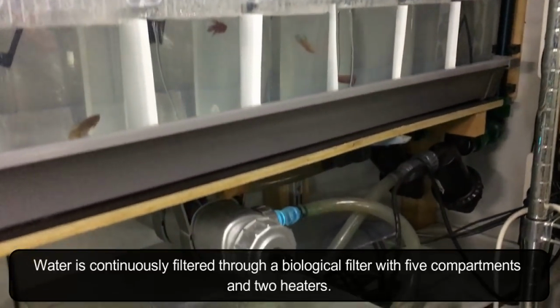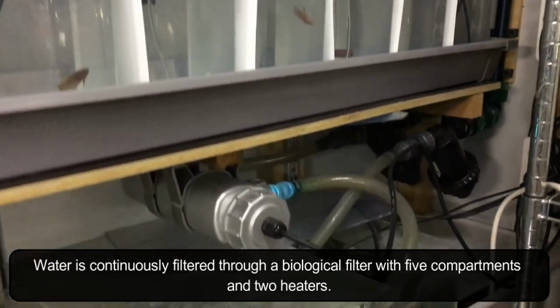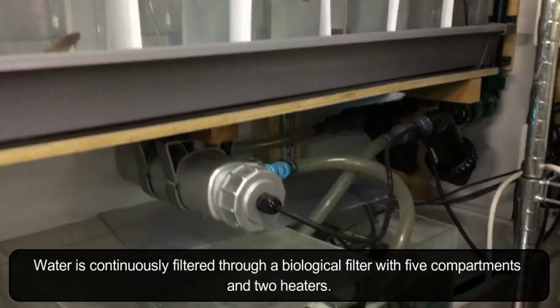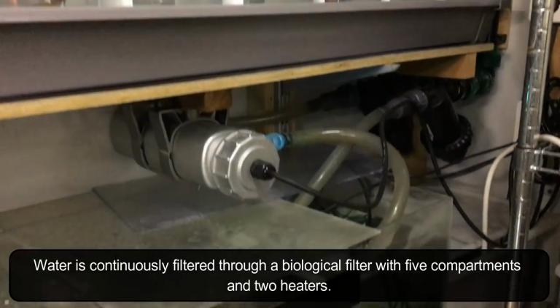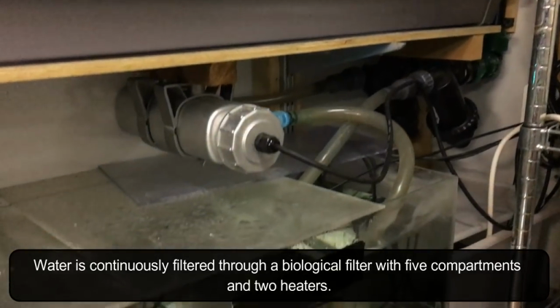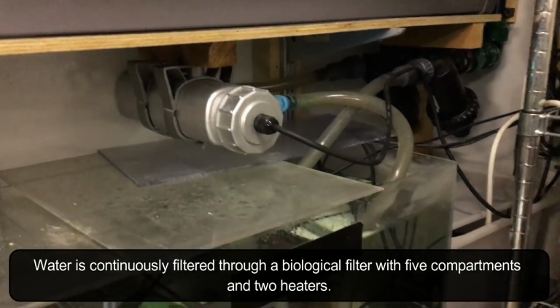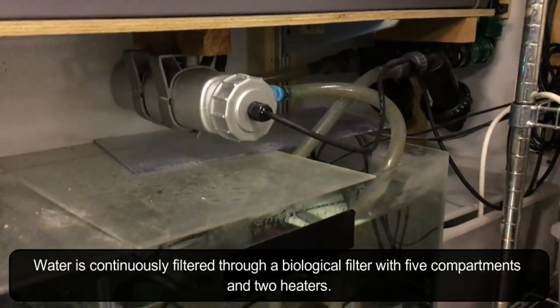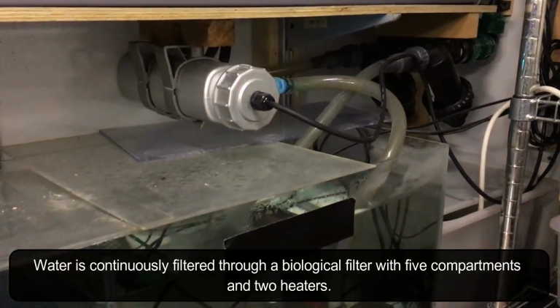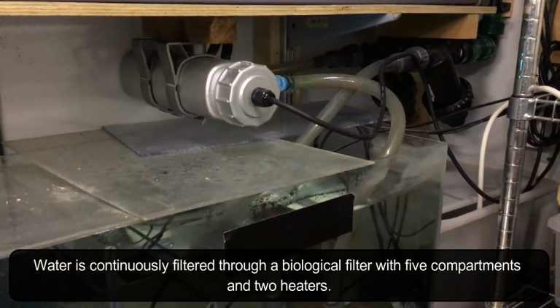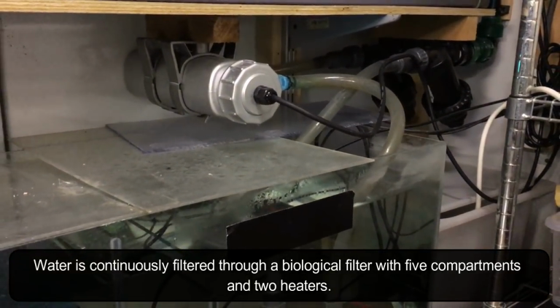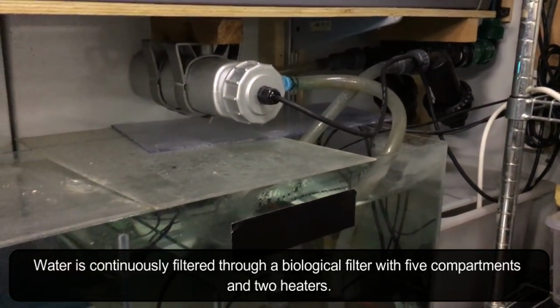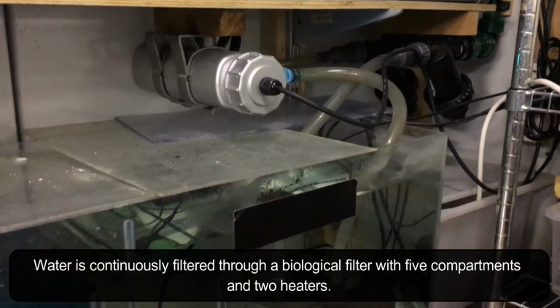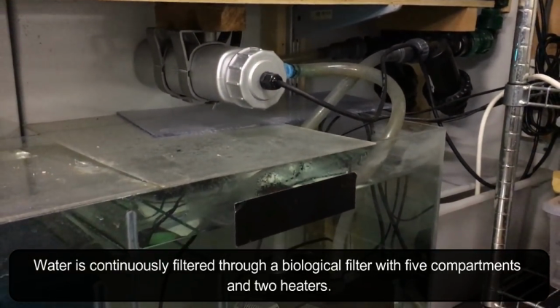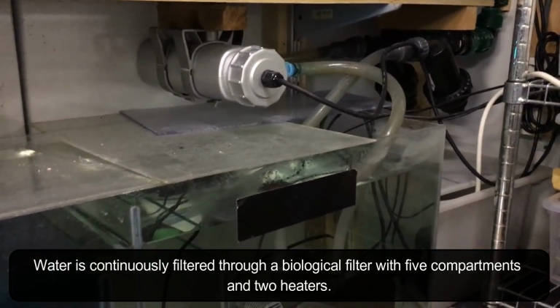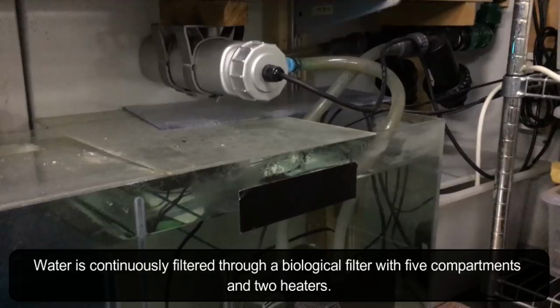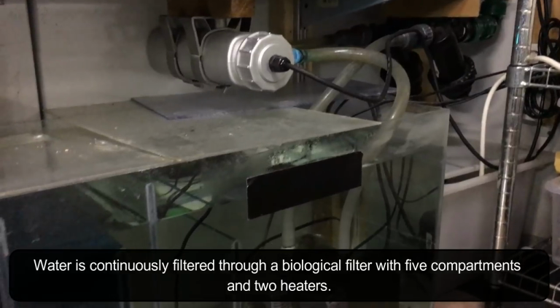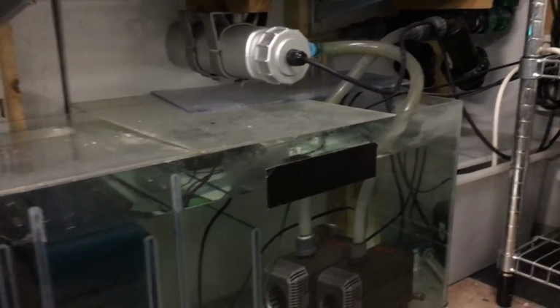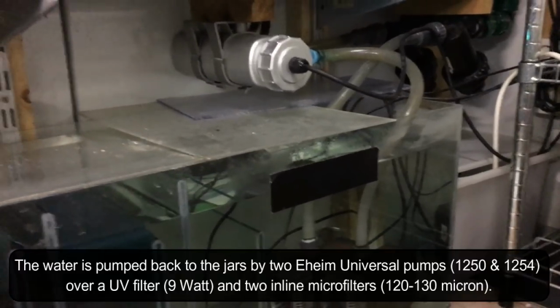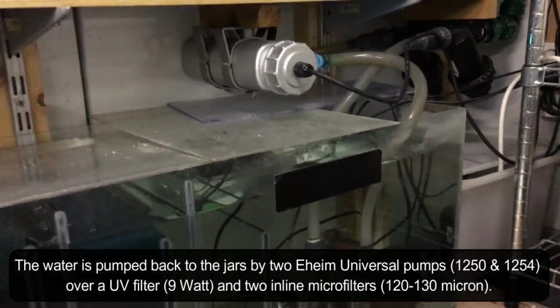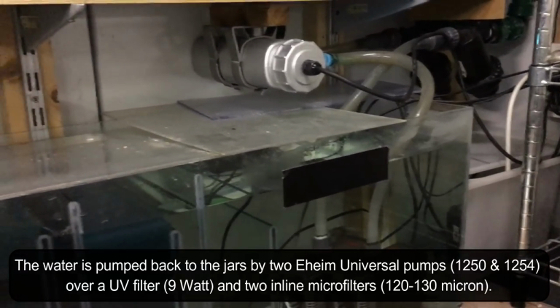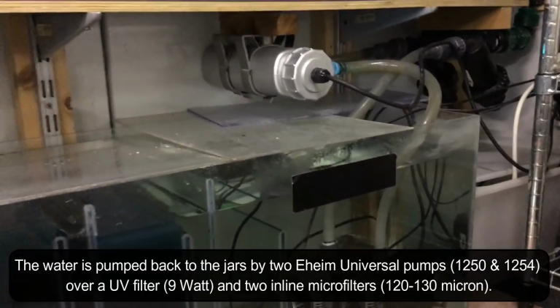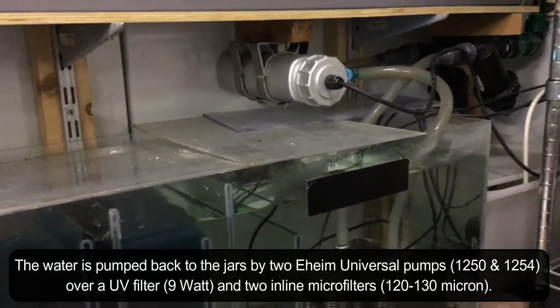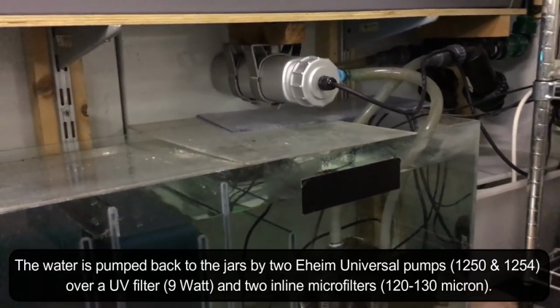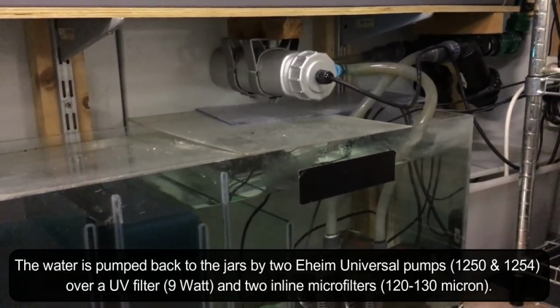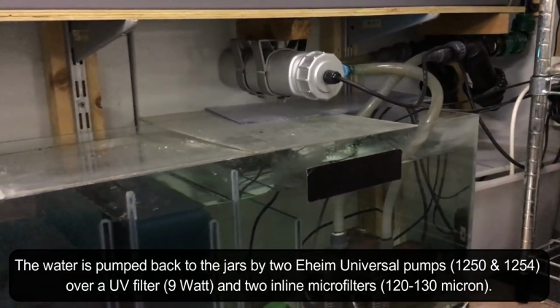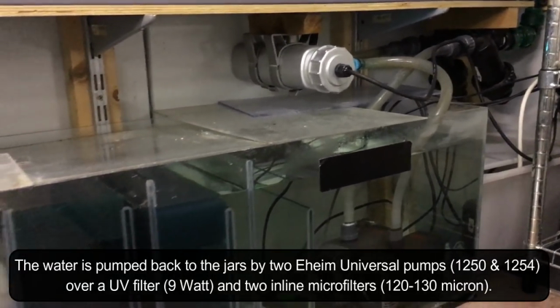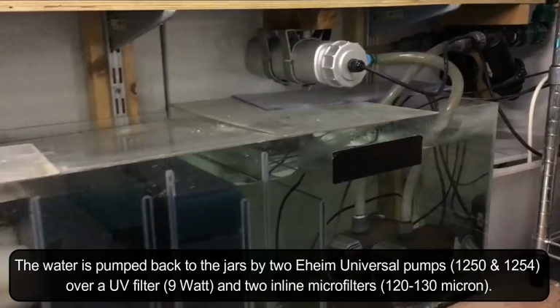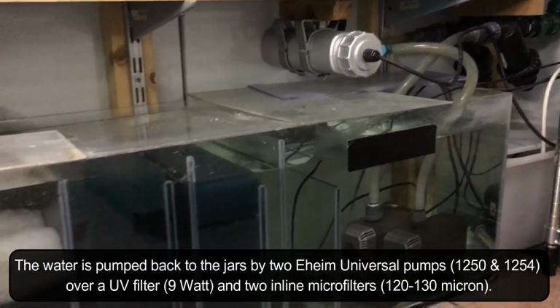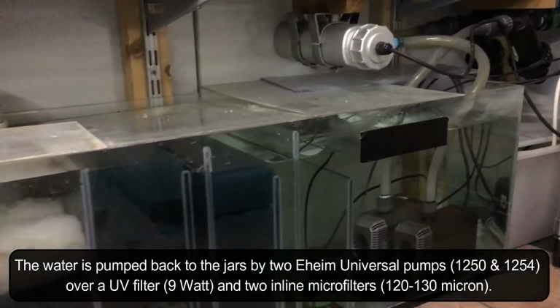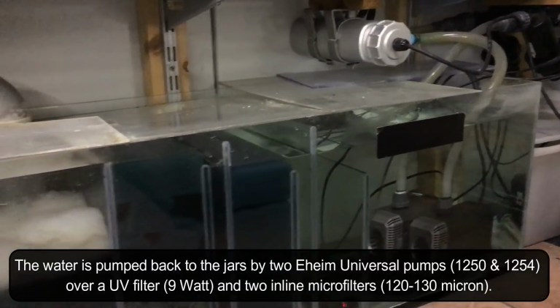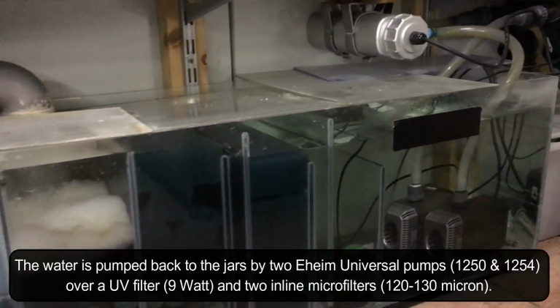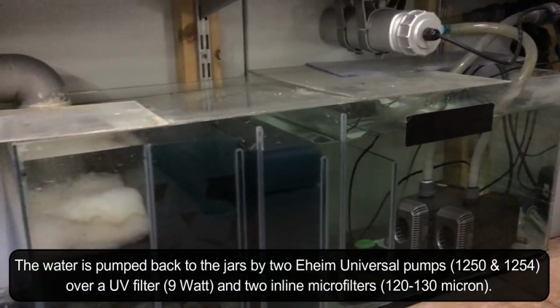Water is continuously filtered through a biological filter with five compartments and two heaters. The water is pumped back to the jars by two Eheim universal pumps over a UV filter and two in-line micro filters.